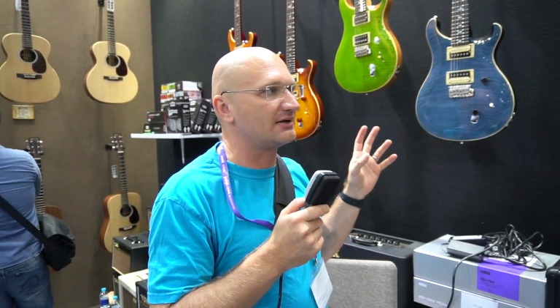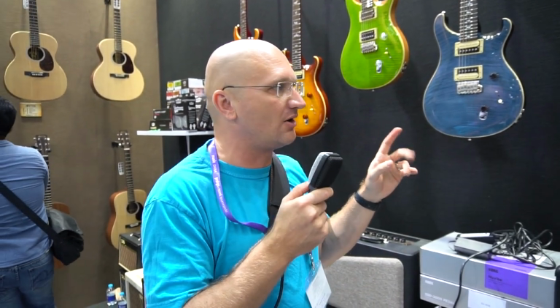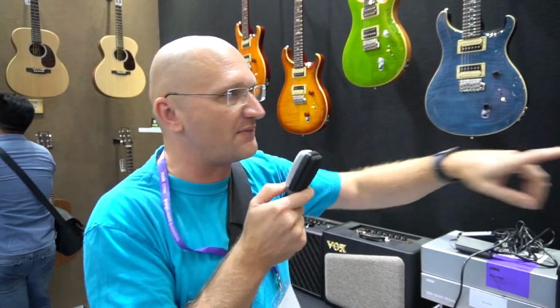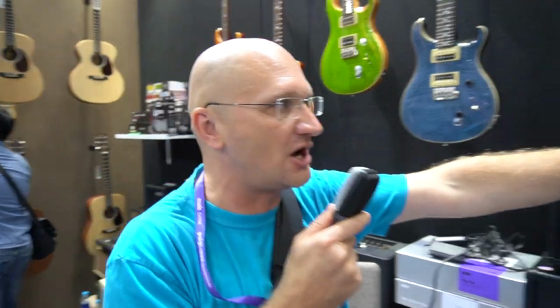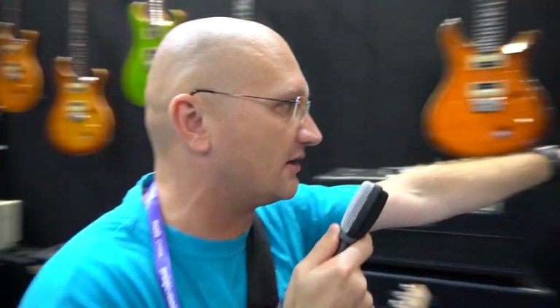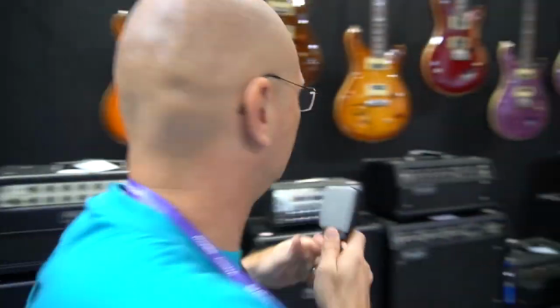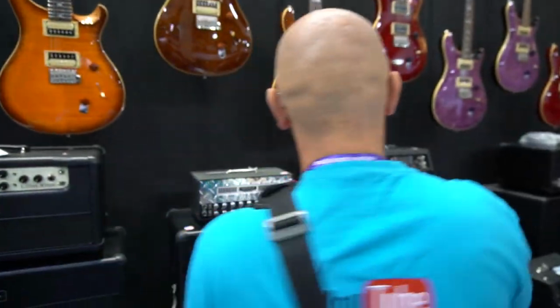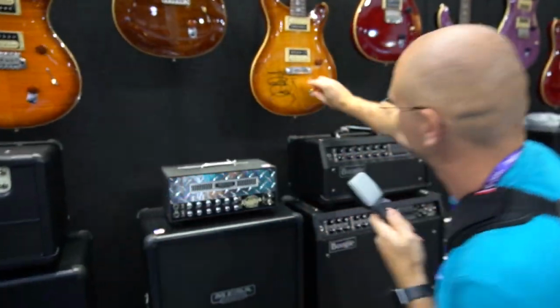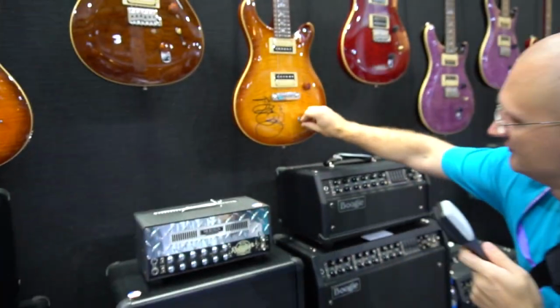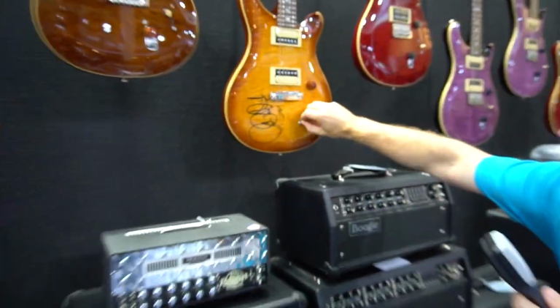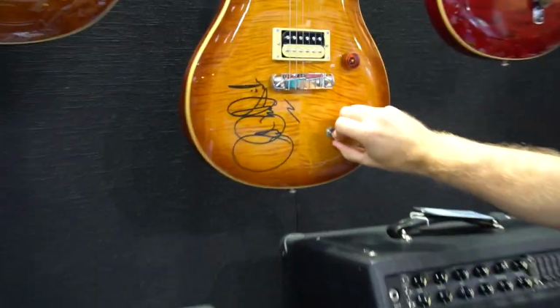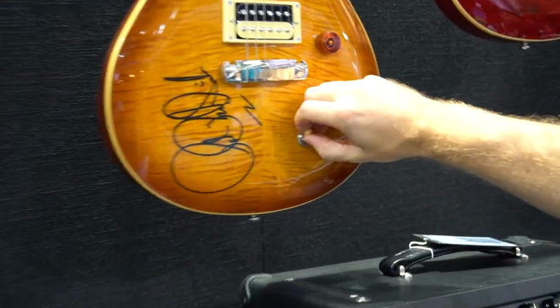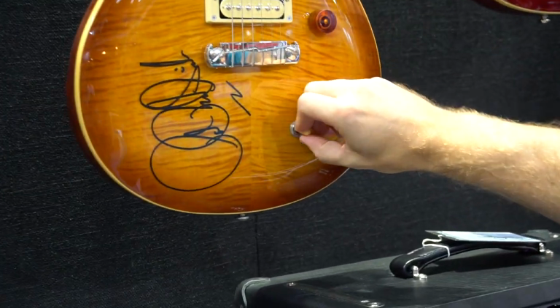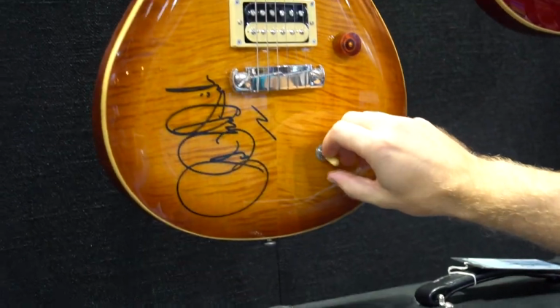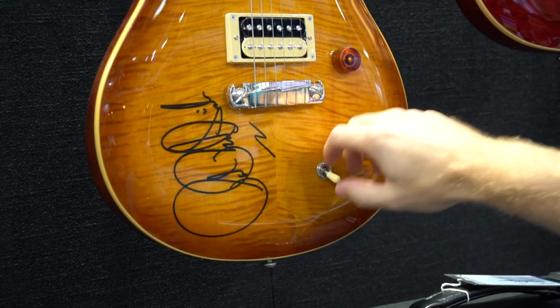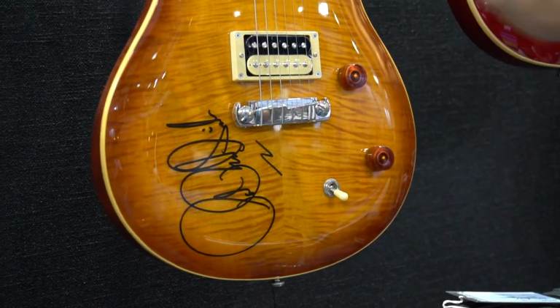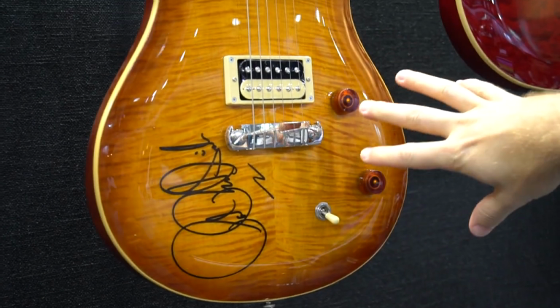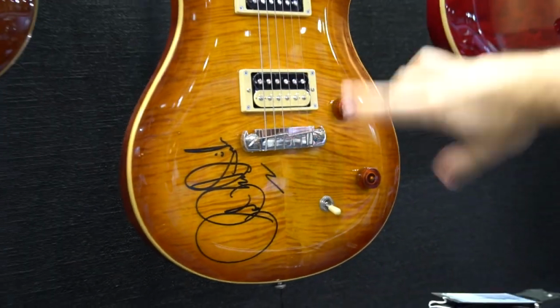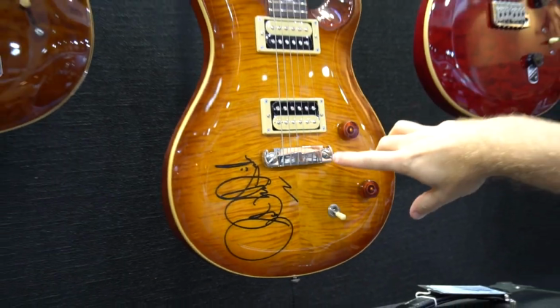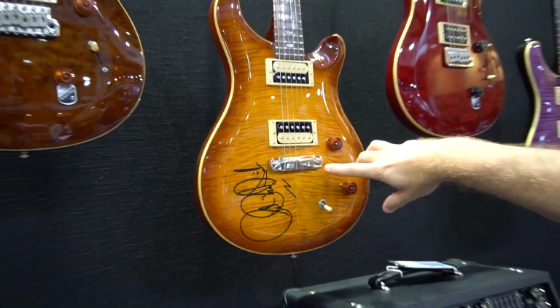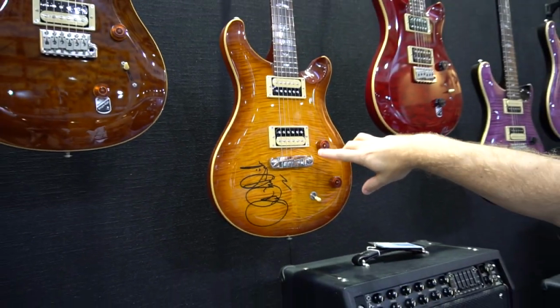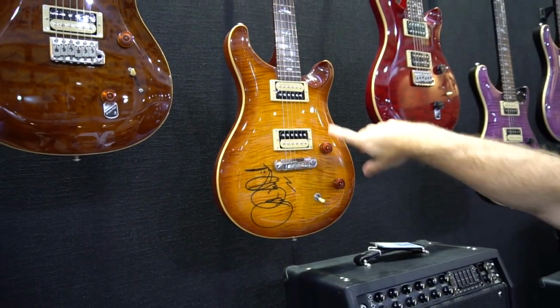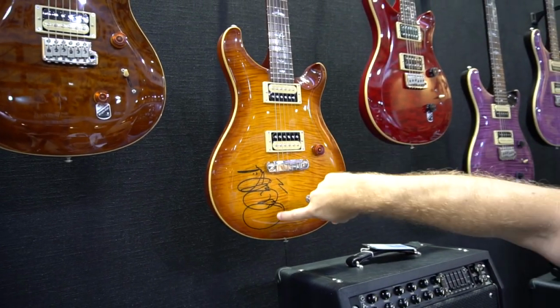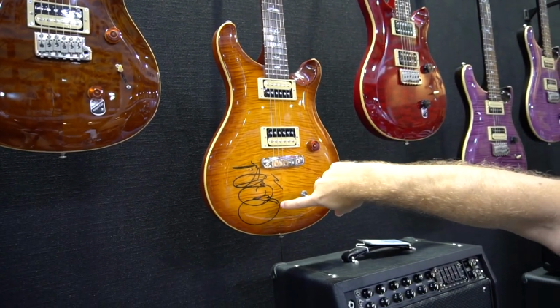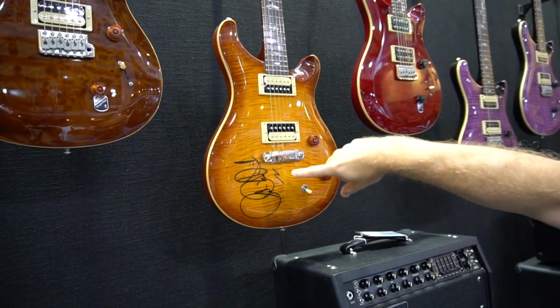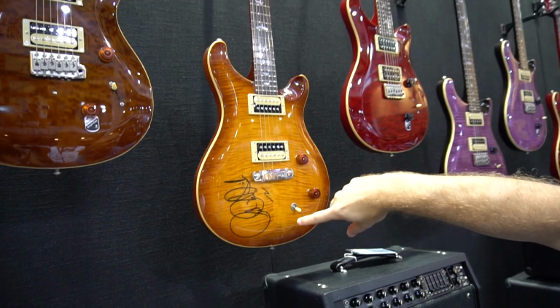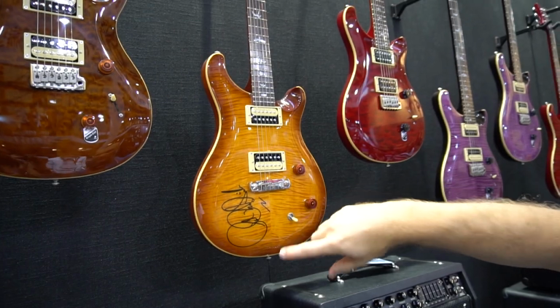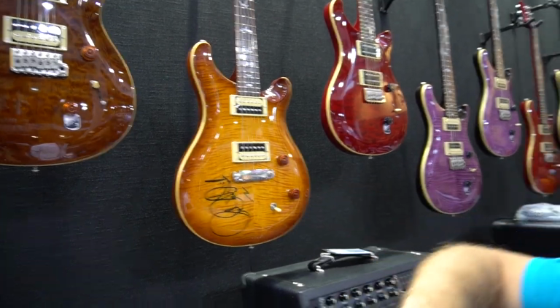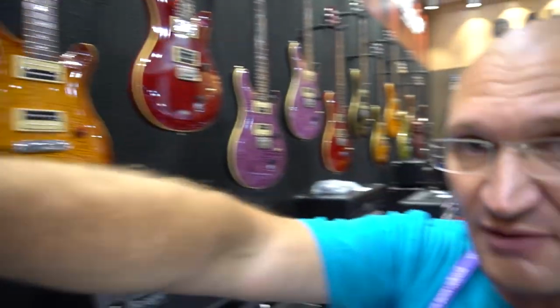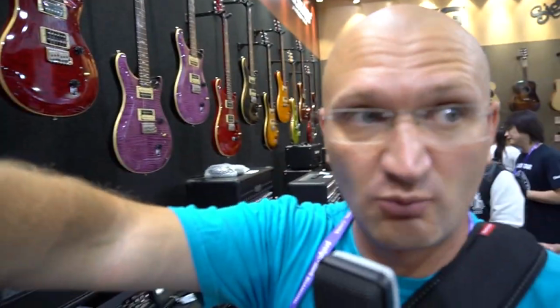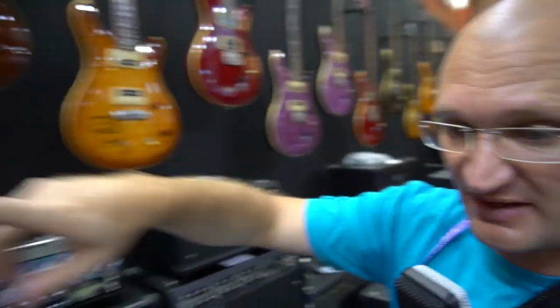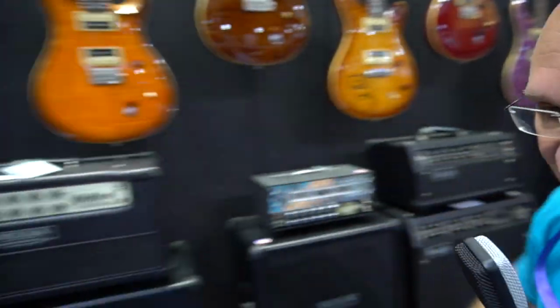If I have a blade switch, I want more positions for out-of-phase or whatever. Toggle right there. And that is also, believe it or not, an SE Standard — it probably doesn't come standard with an autograph by the man himself. But let's look at the green one. That's just awesome.